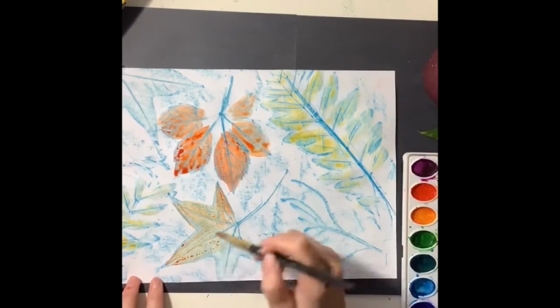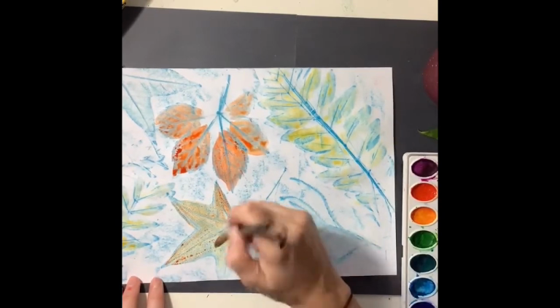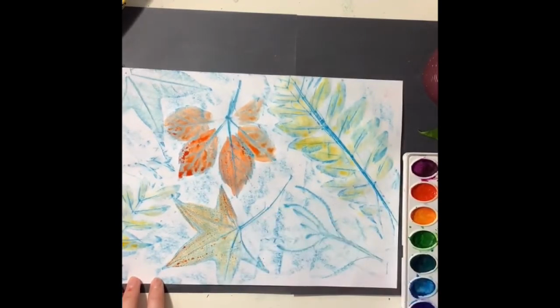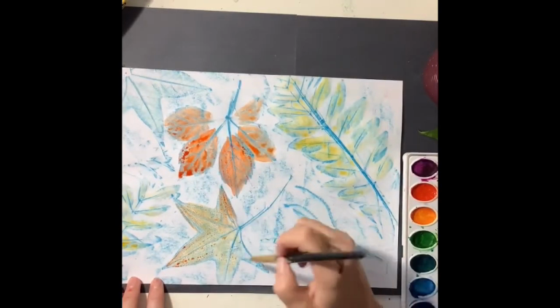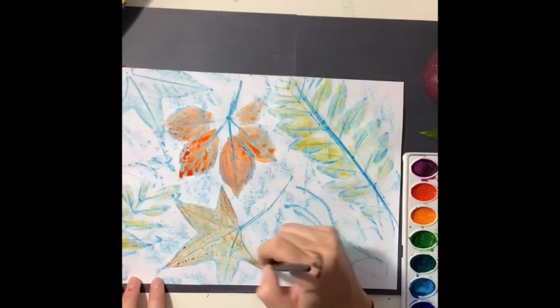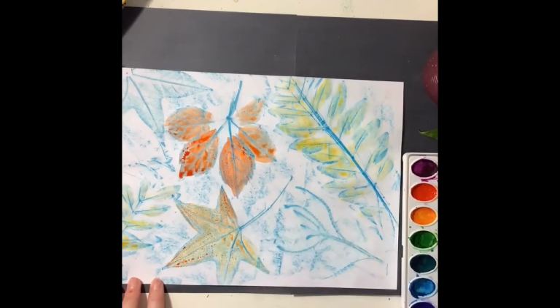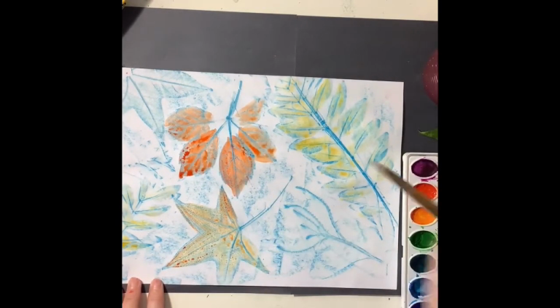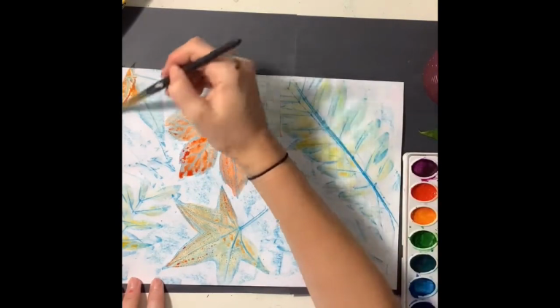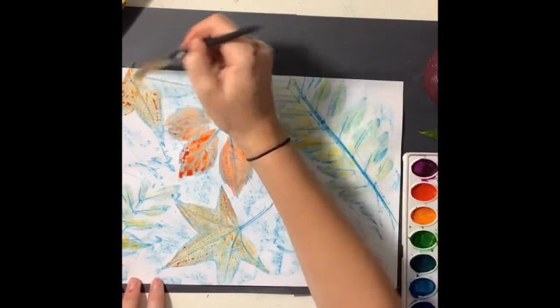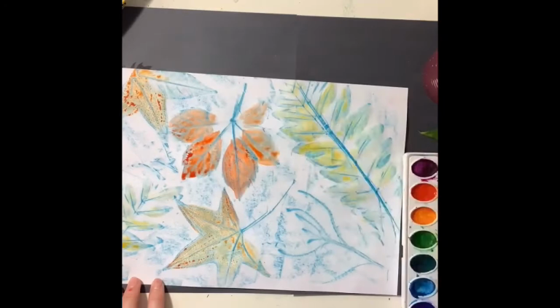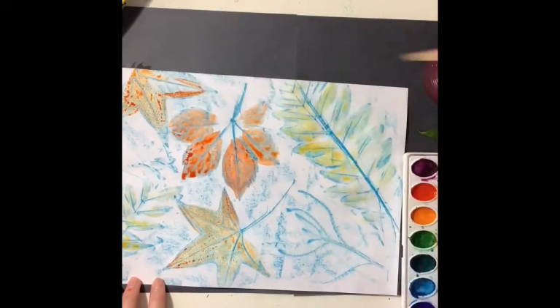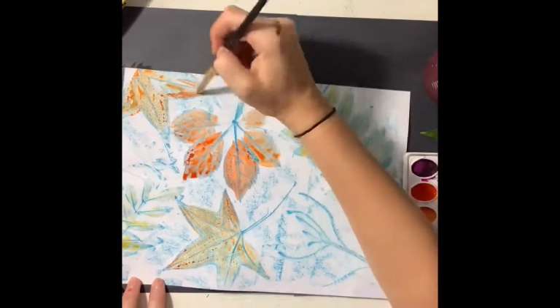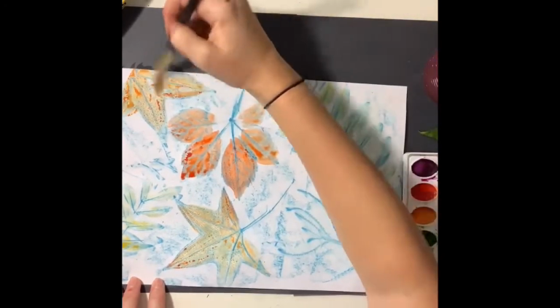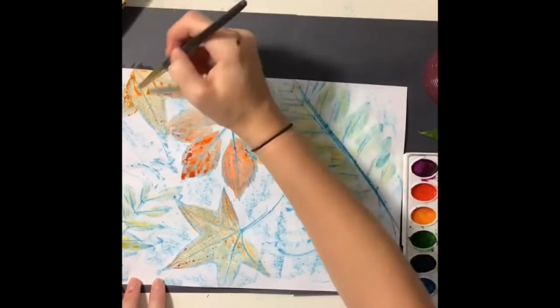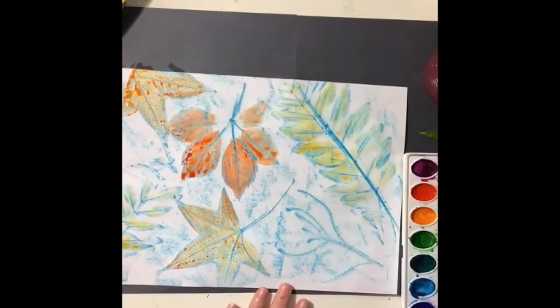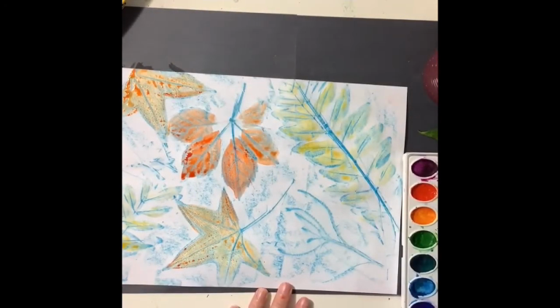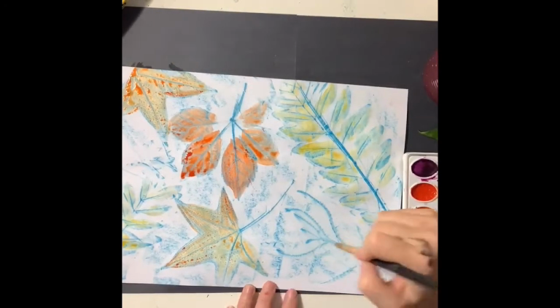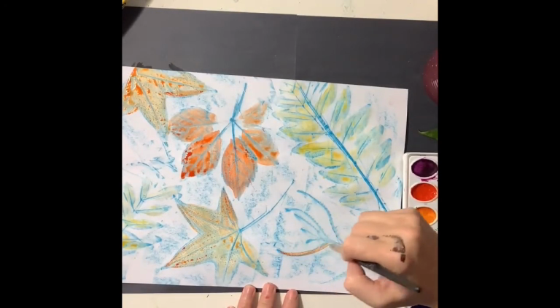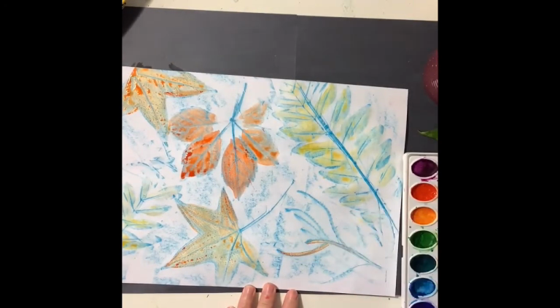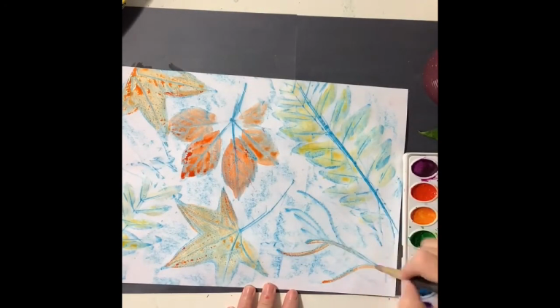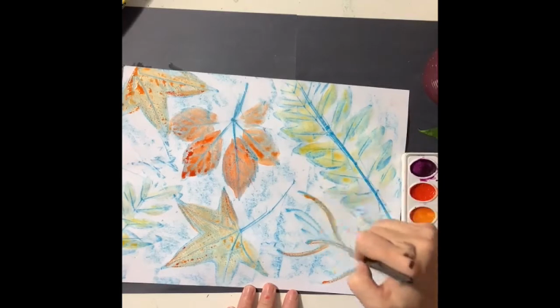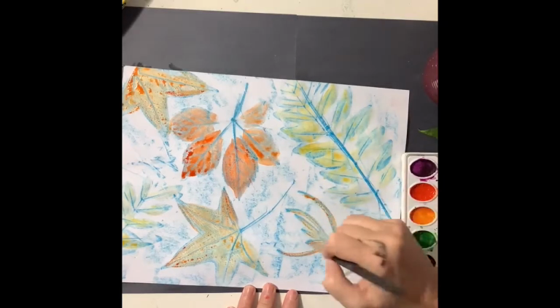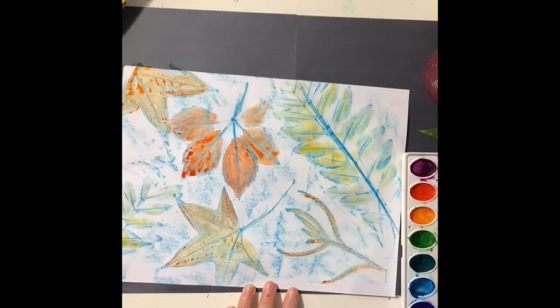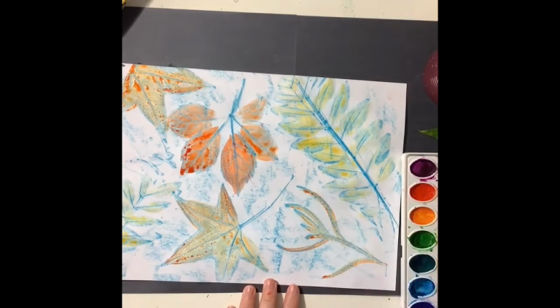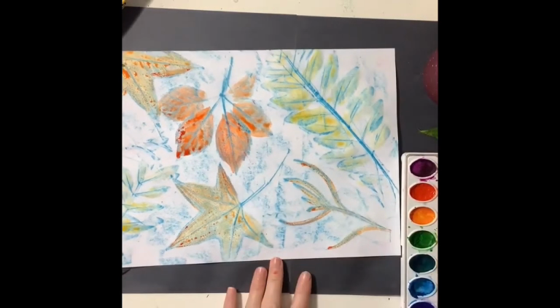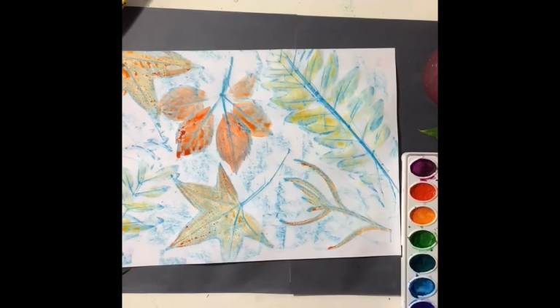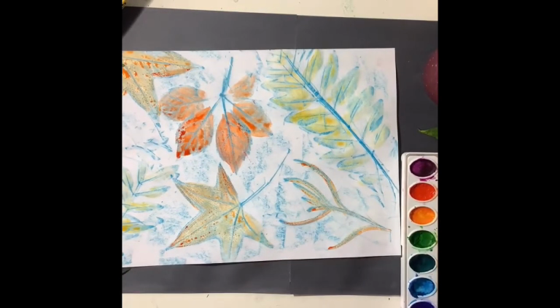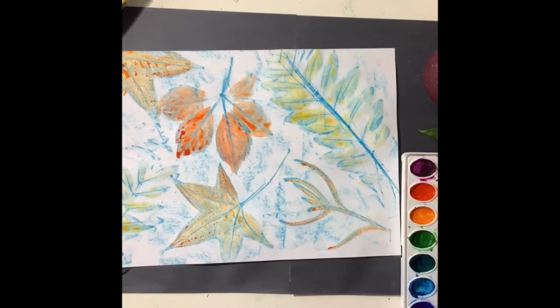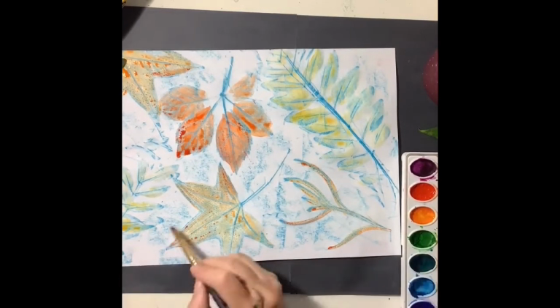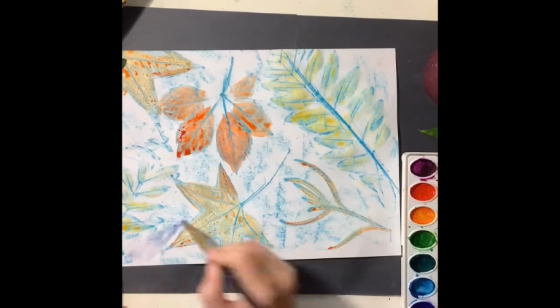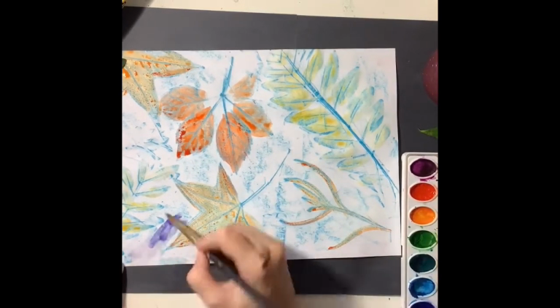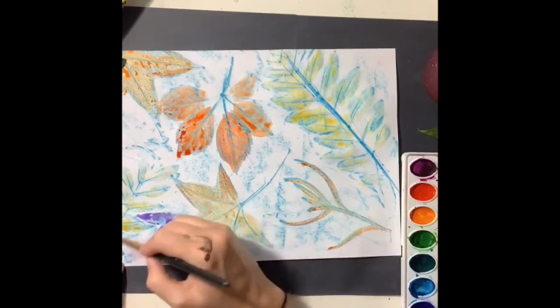You can see those little droplets forming on top of the oil pastel. That's because that white oil pastel is creating a barrier between the watercolor paint and the paper, so it's forming those droplets.